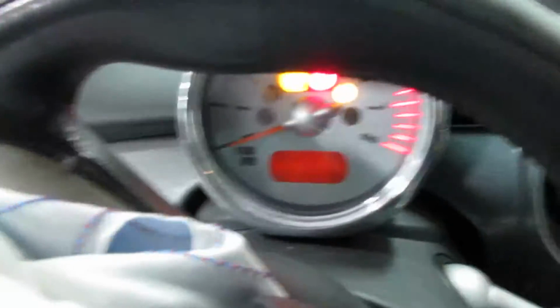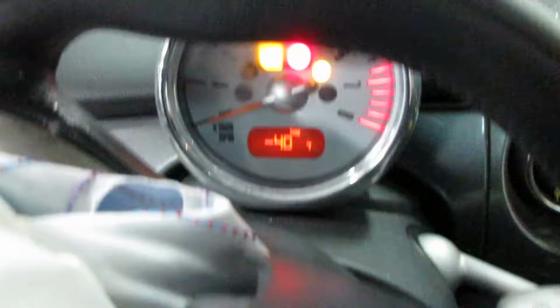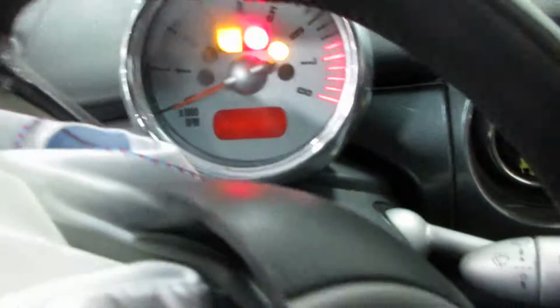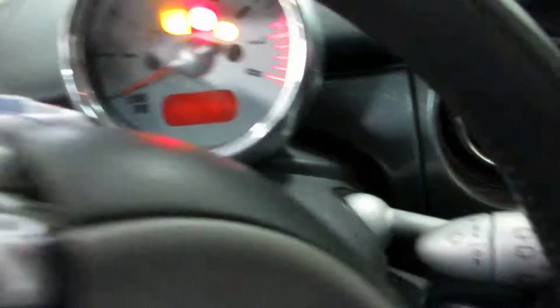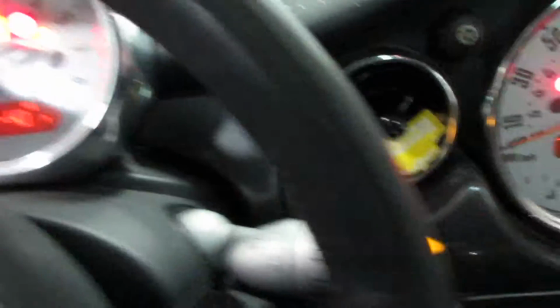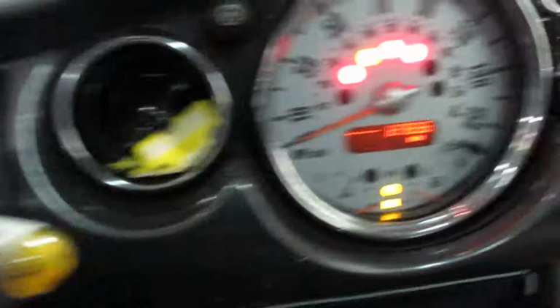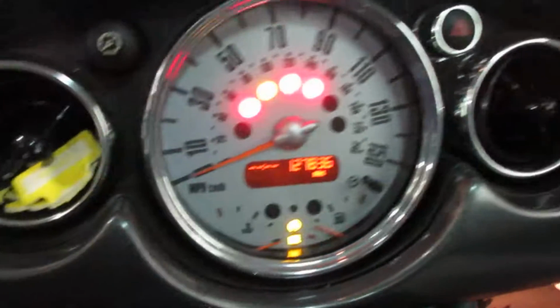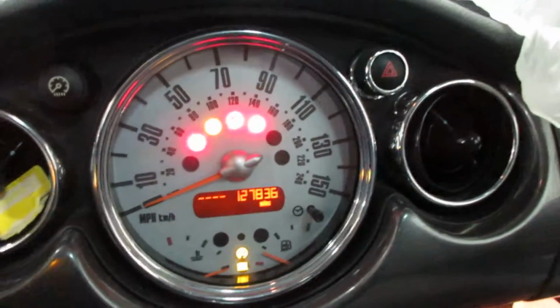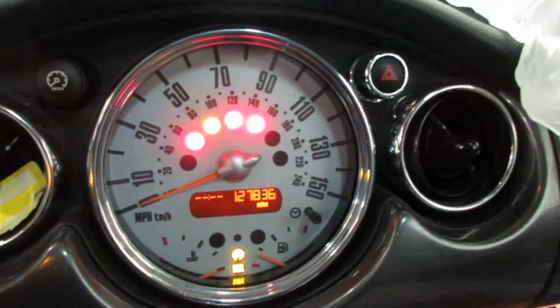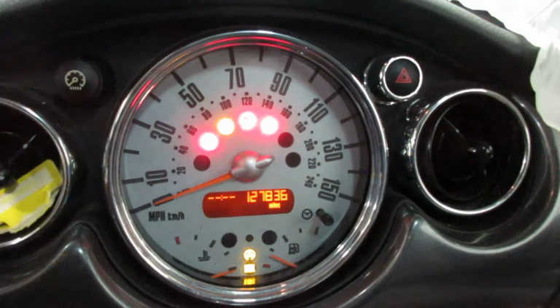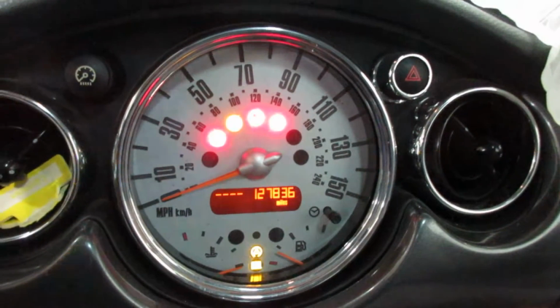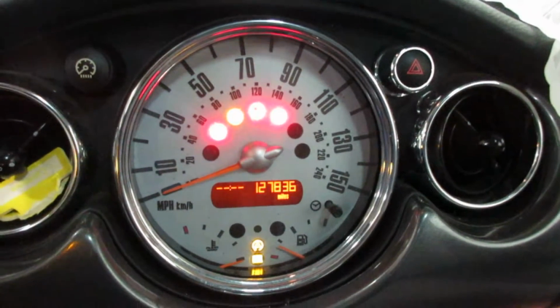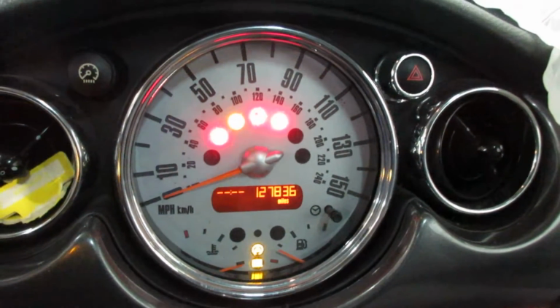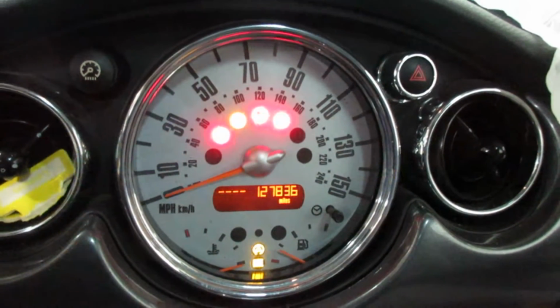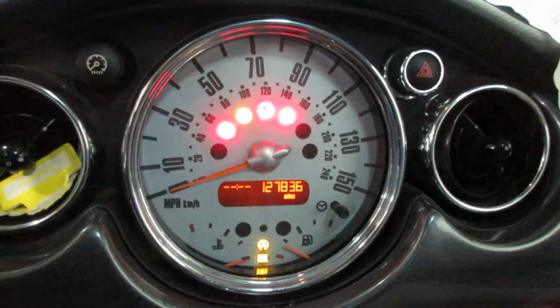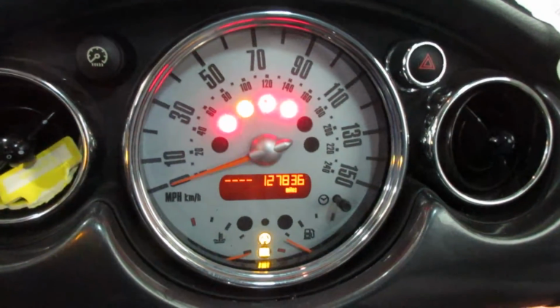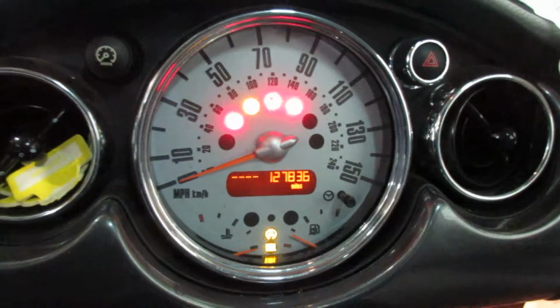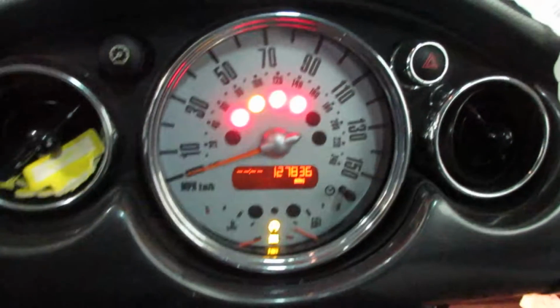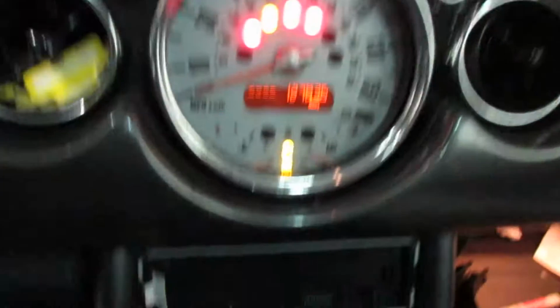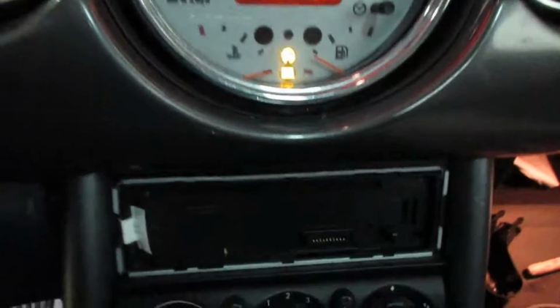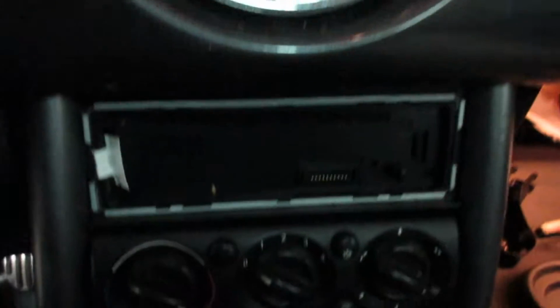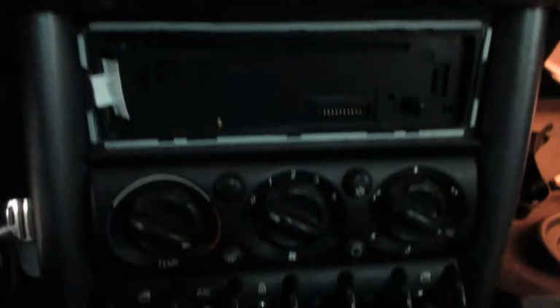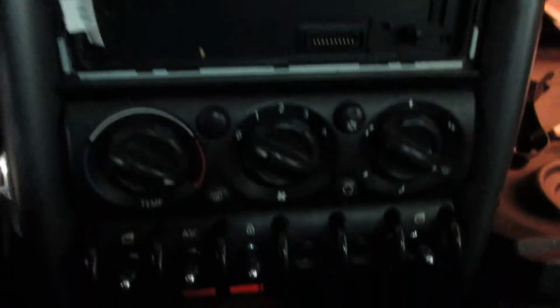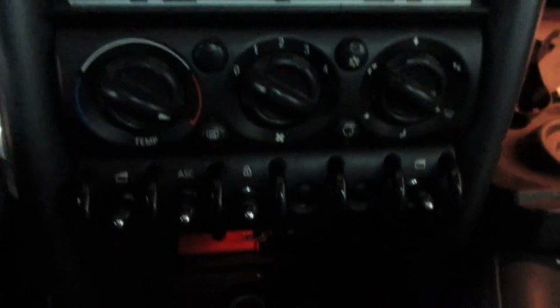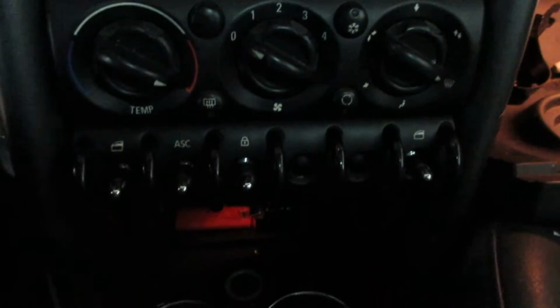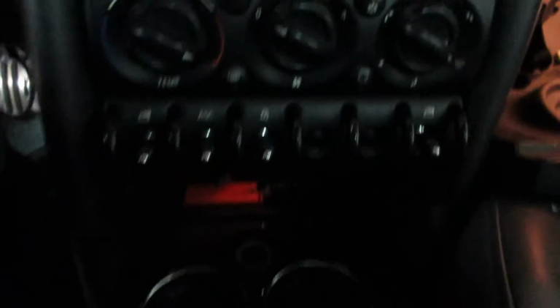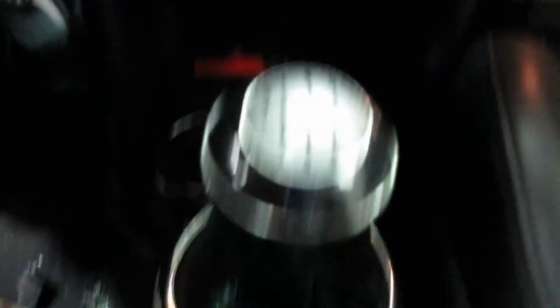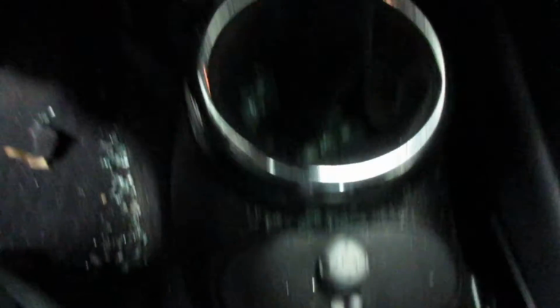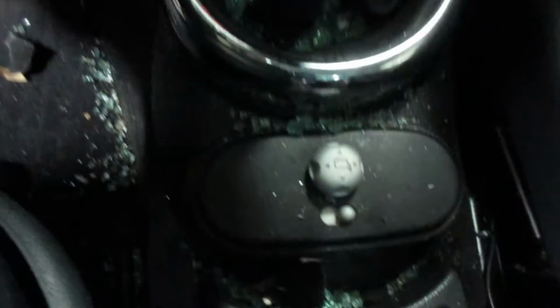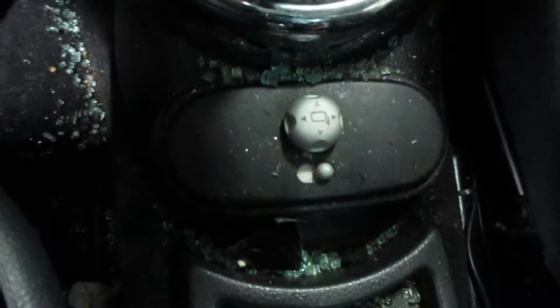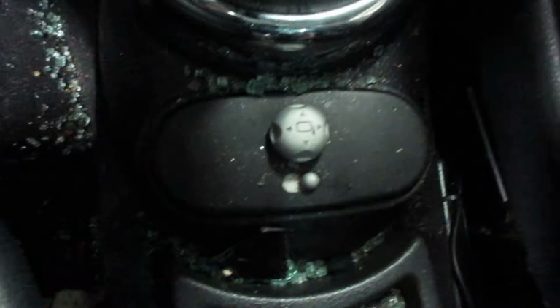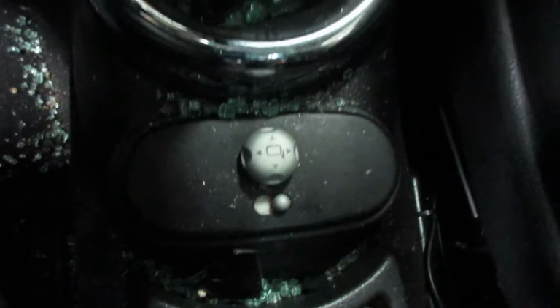Tachometer there. The vehicle currently has 127,836 miles on the motor. We also have temp control switches and power mirrors.